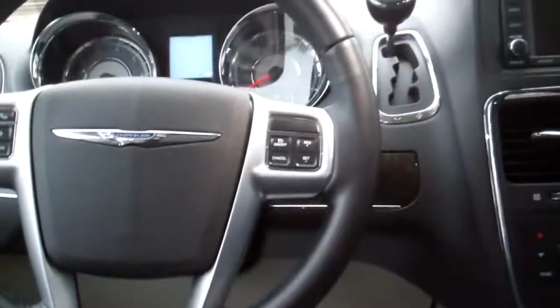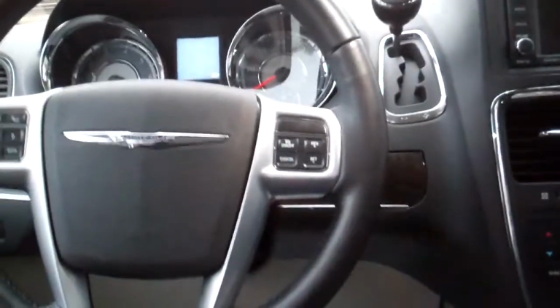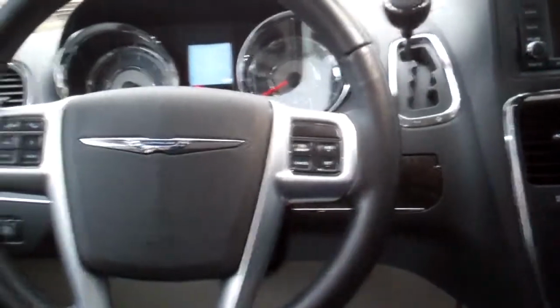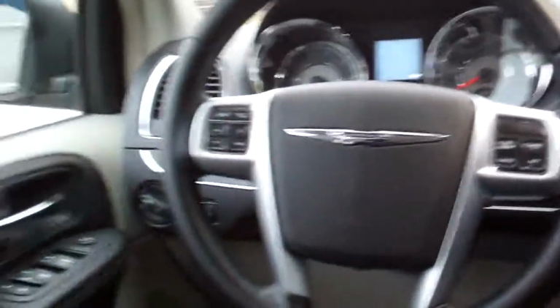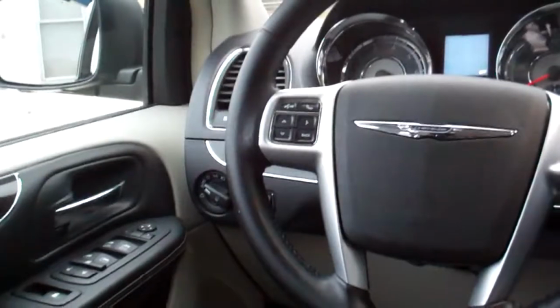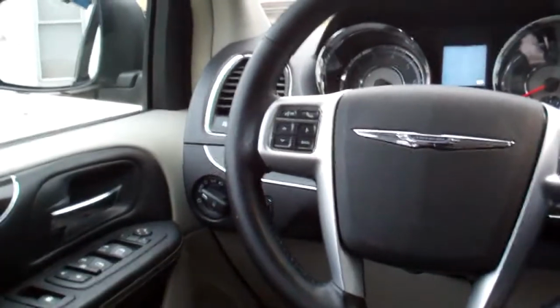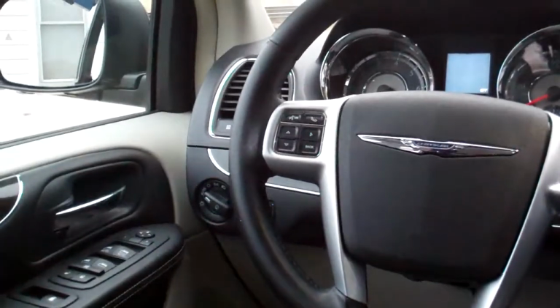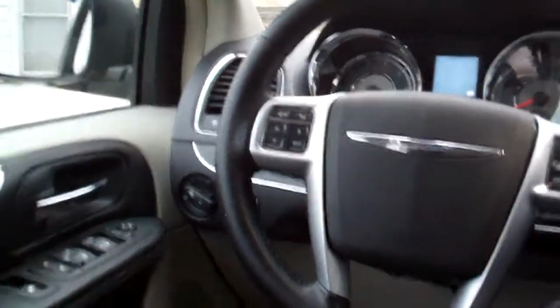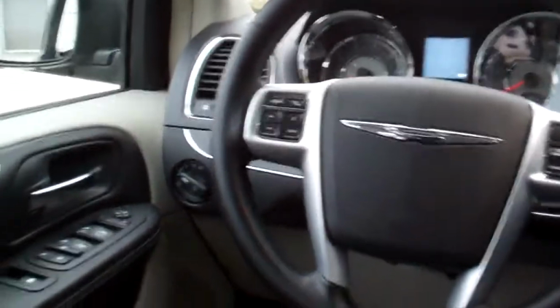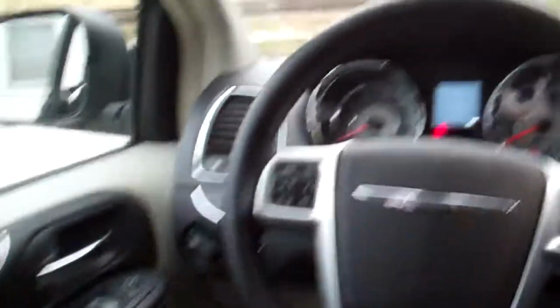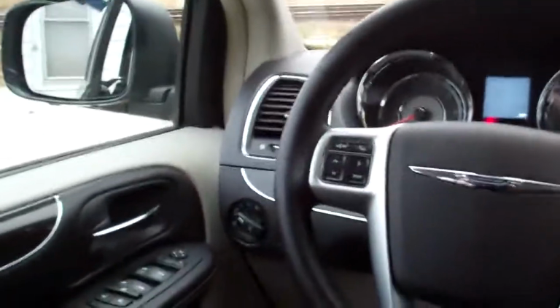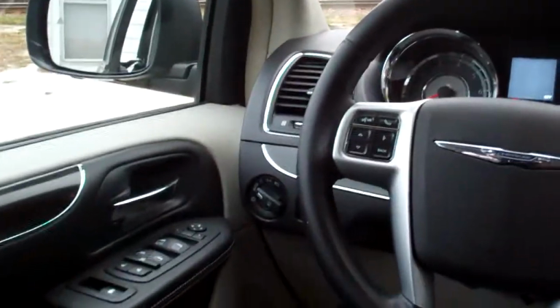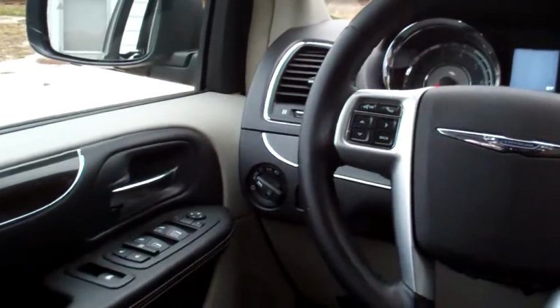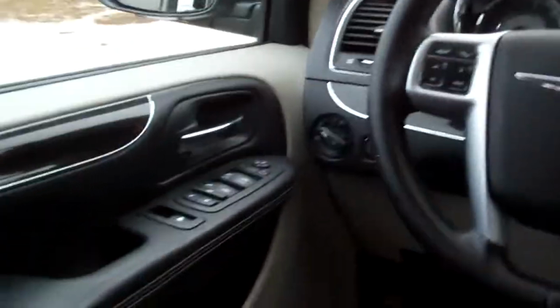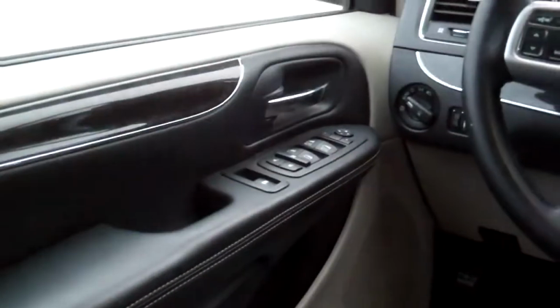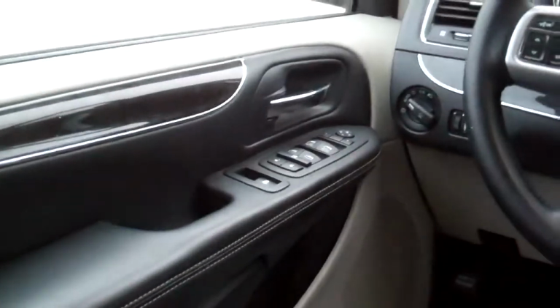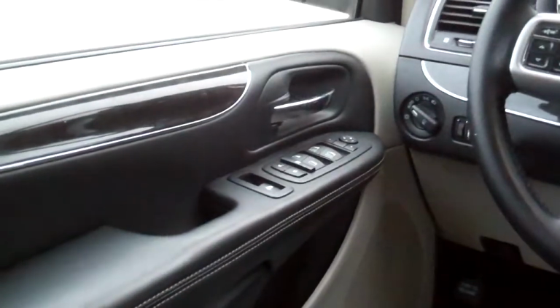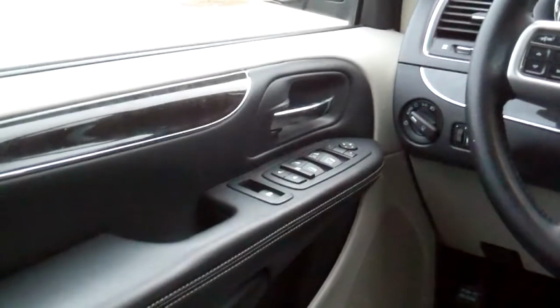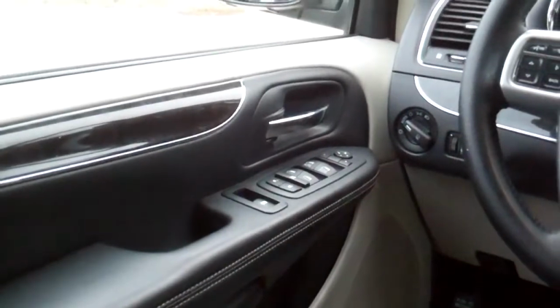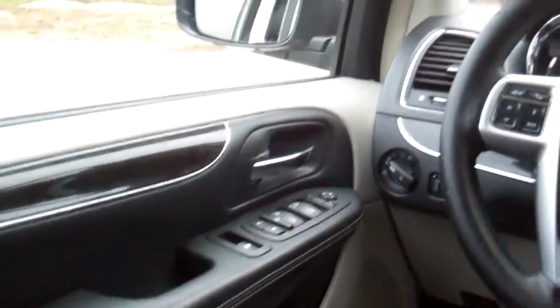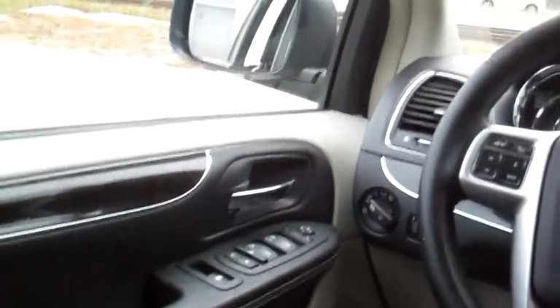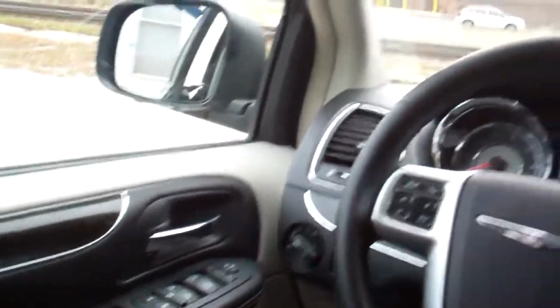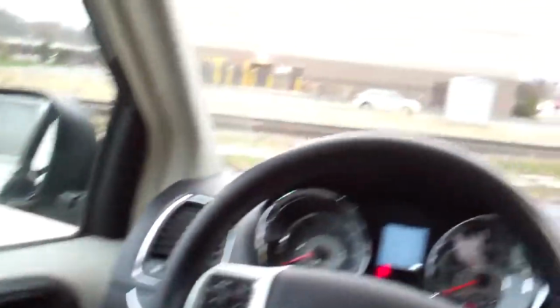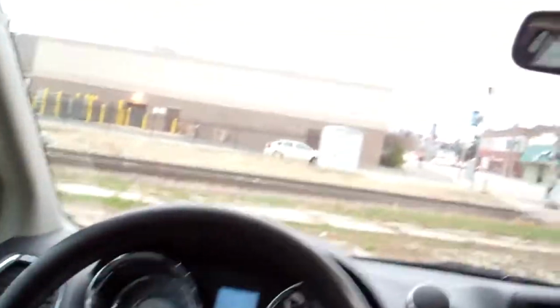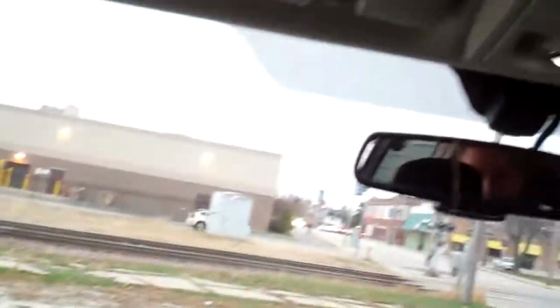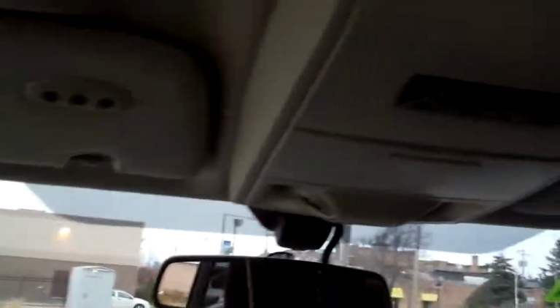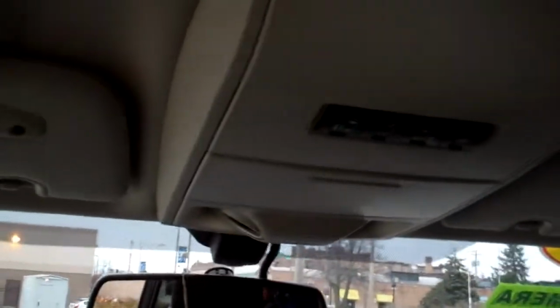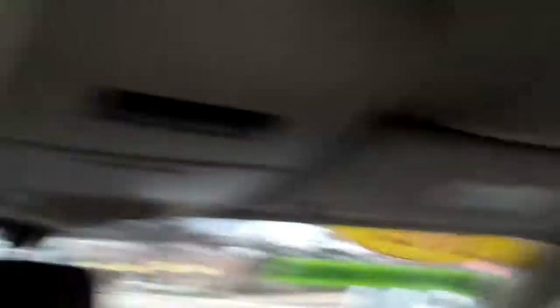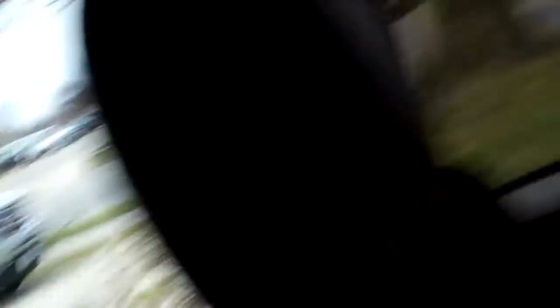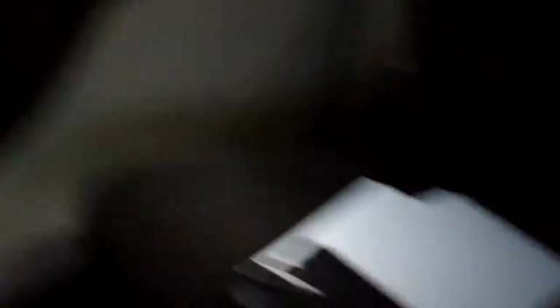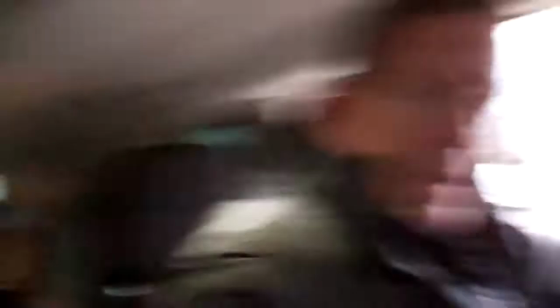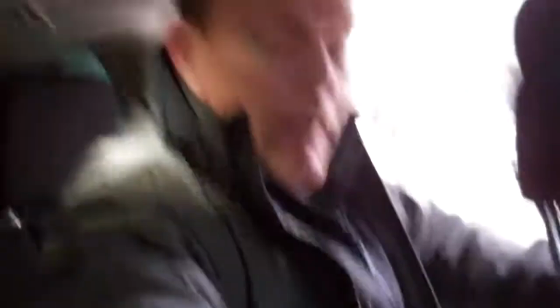Cruise control on the steering wheel, radio controls on the steering wheel. Auto headlights, power windows, door locks and mirrors. Power seat, nice big analog gauges. There are some more buttons for the doors and liftgate.